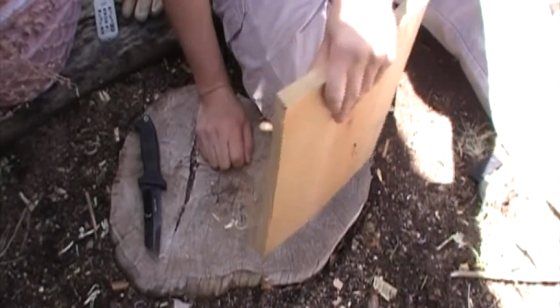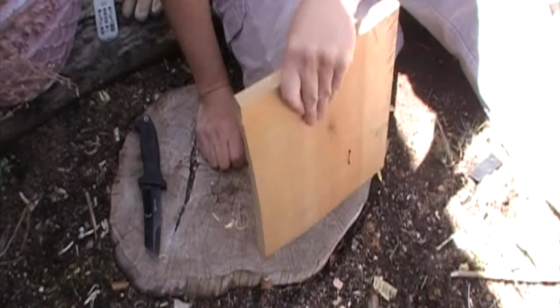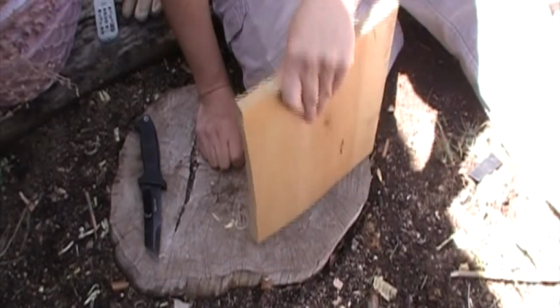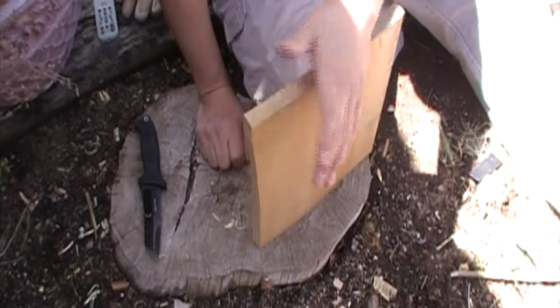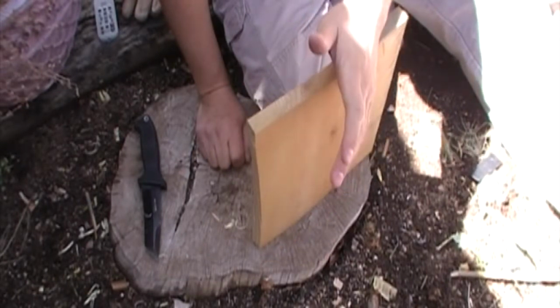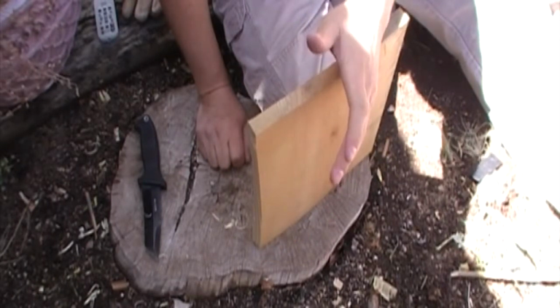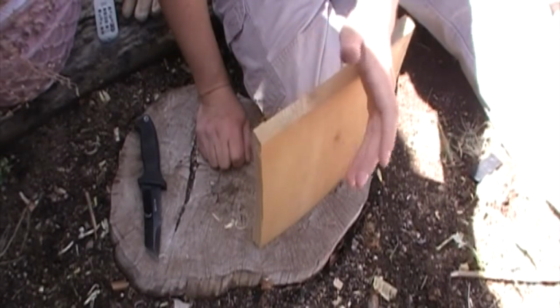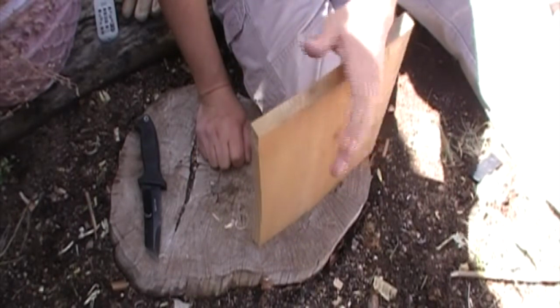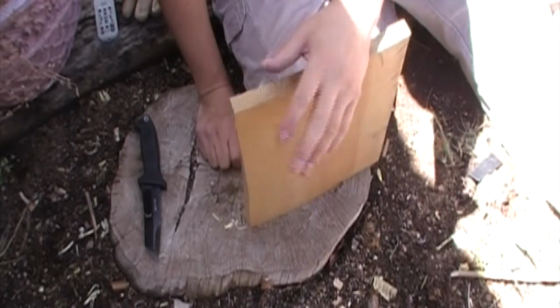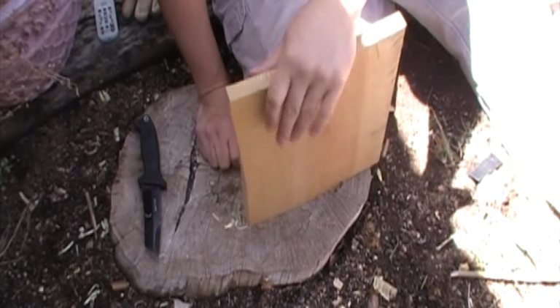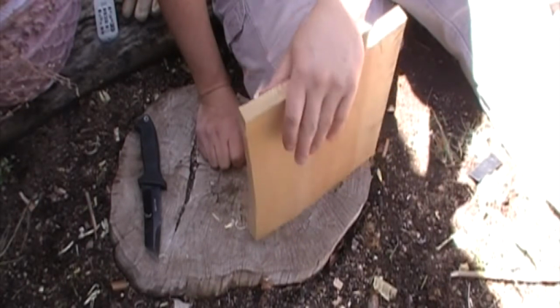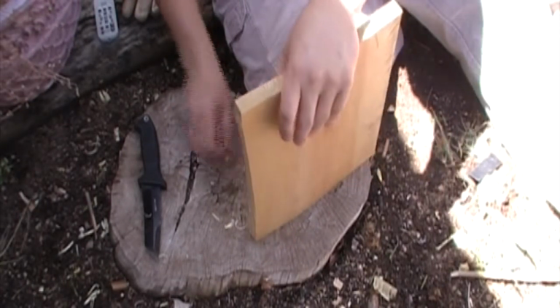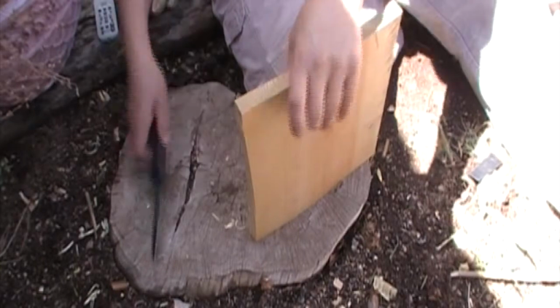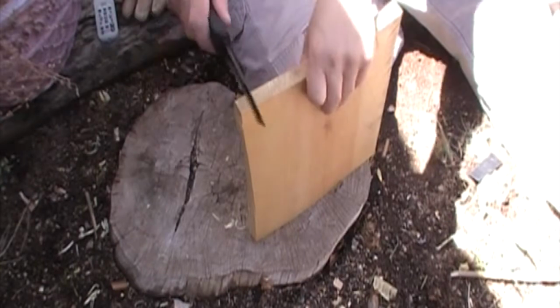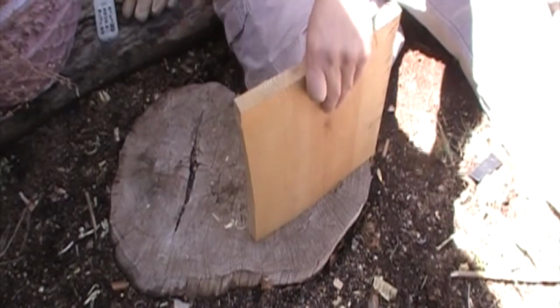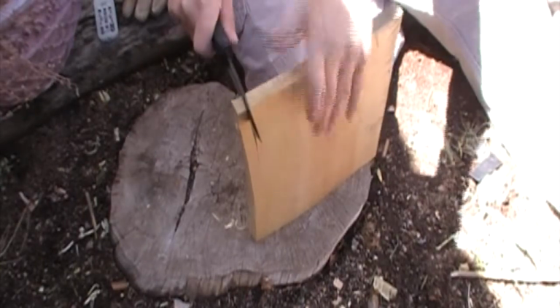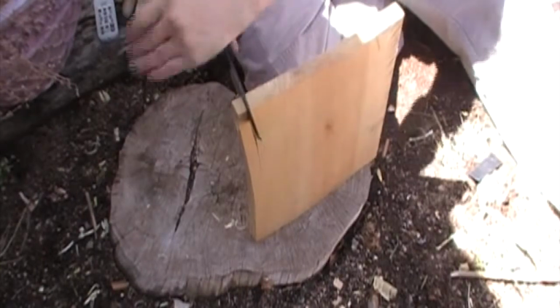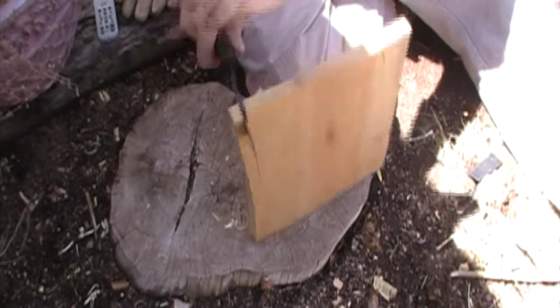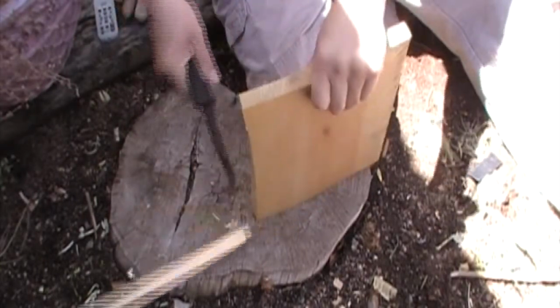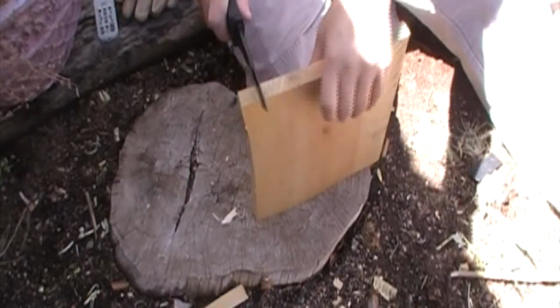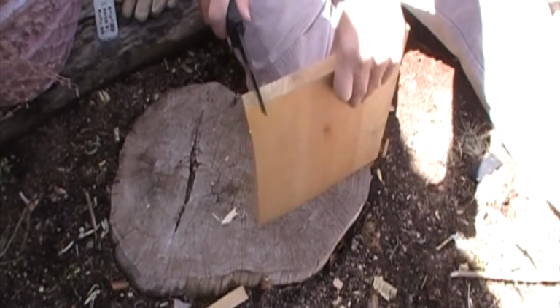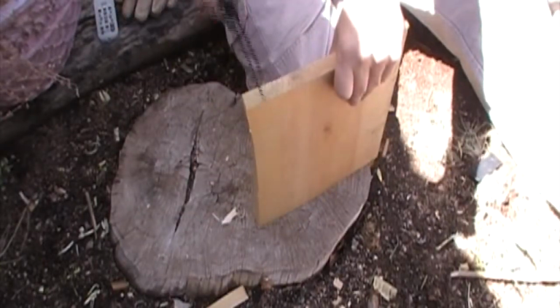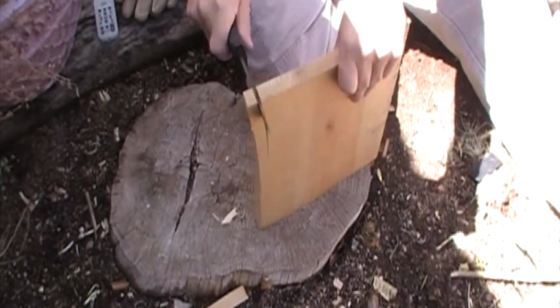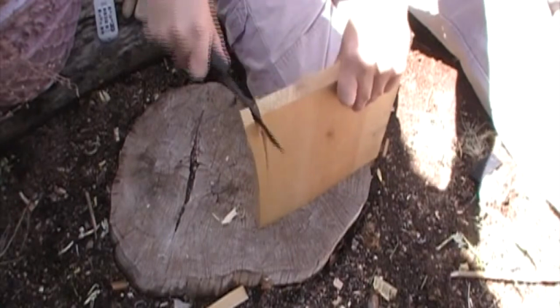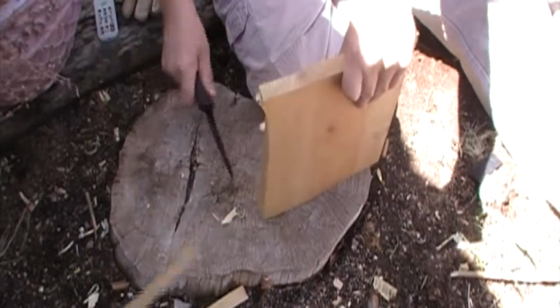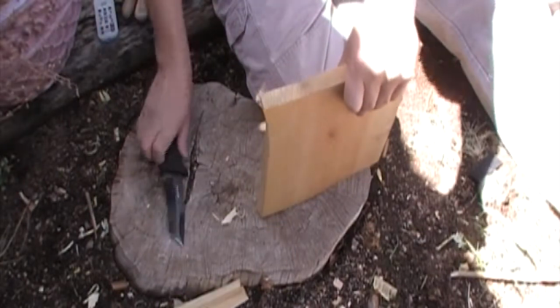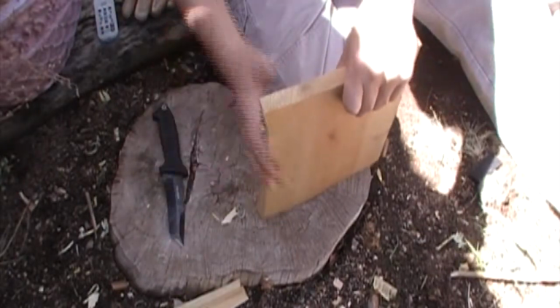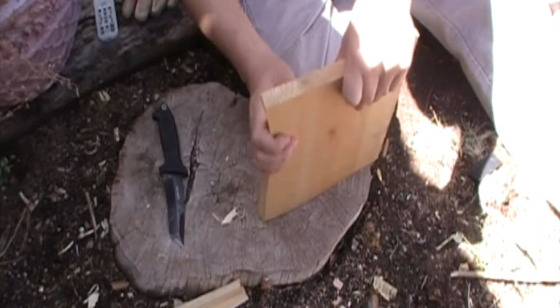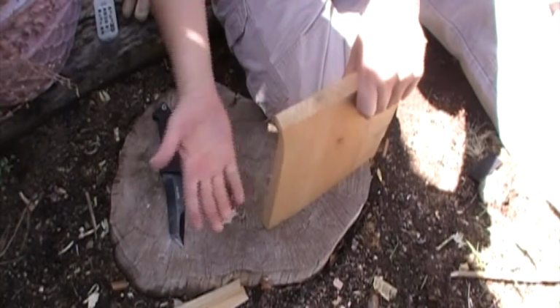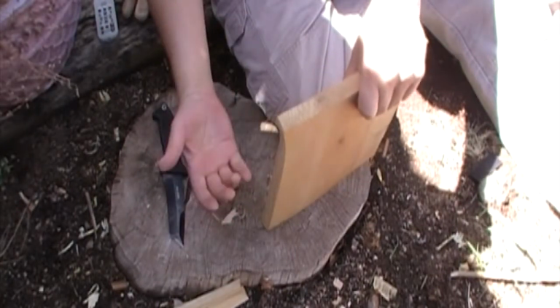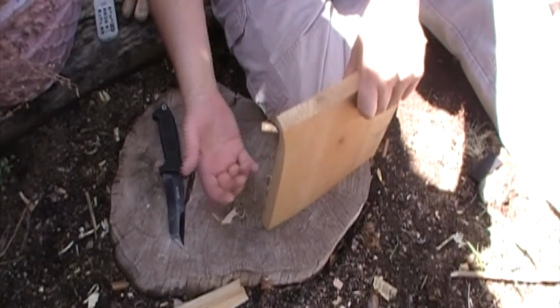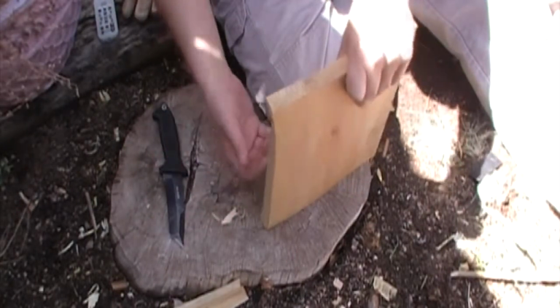Here I've got — yes this is a manufactured board, it's not a log — but let's see how well it does at splitting. As you can see it does a fairly decent job of it.